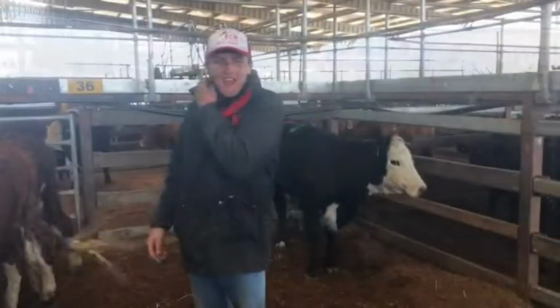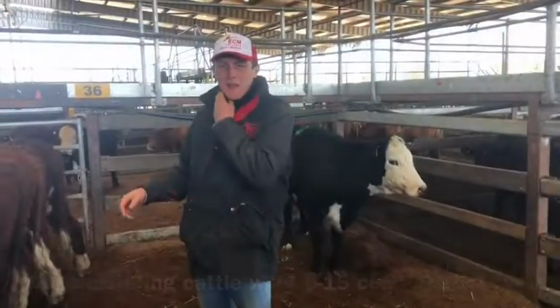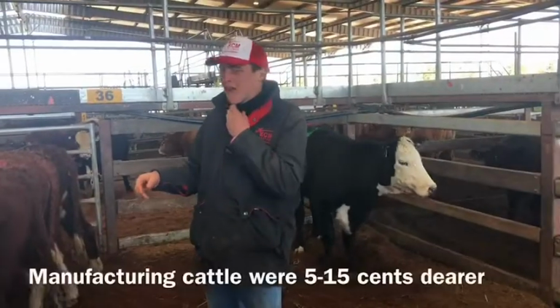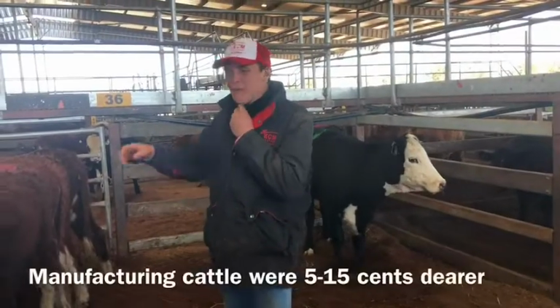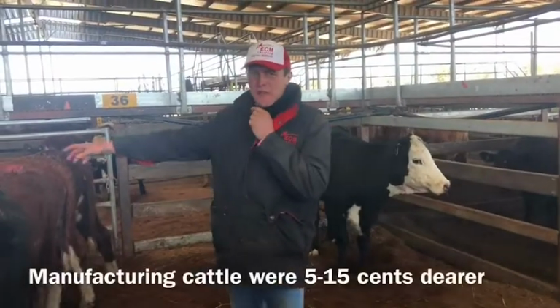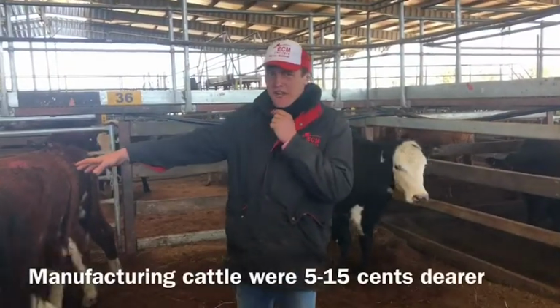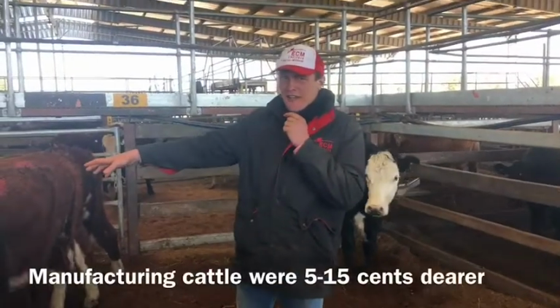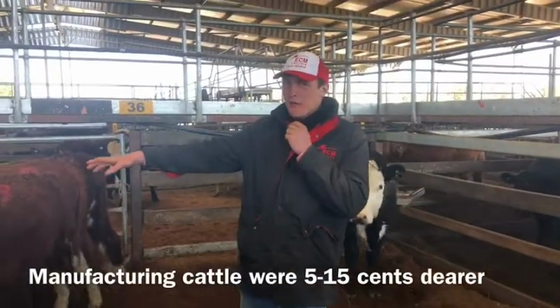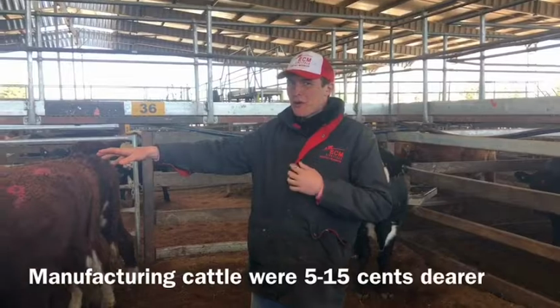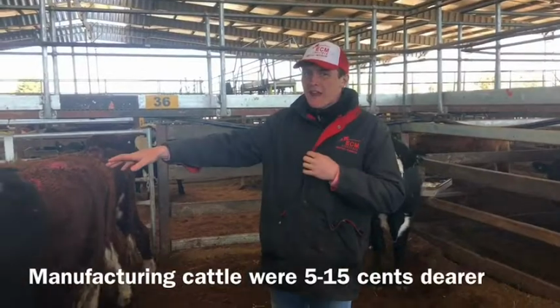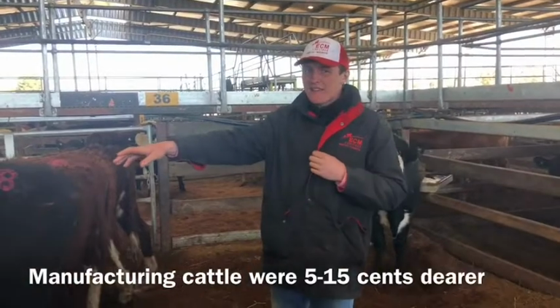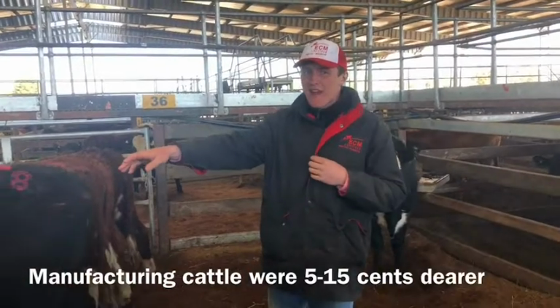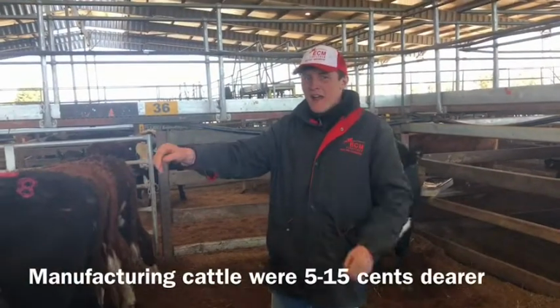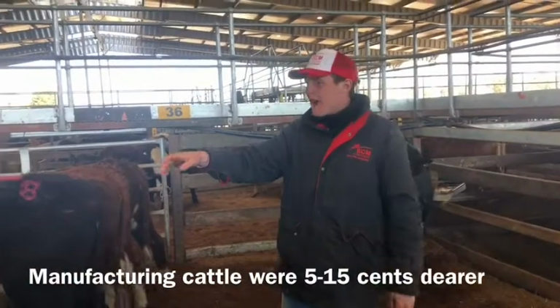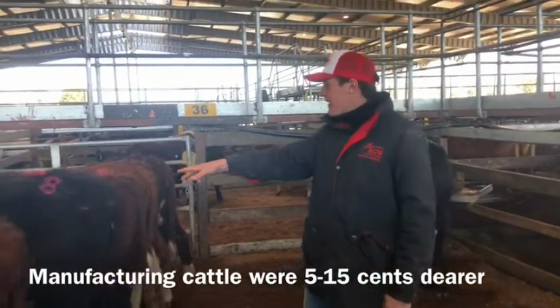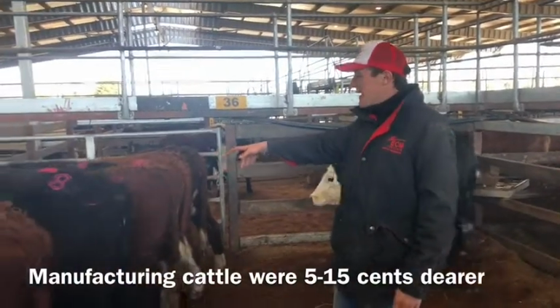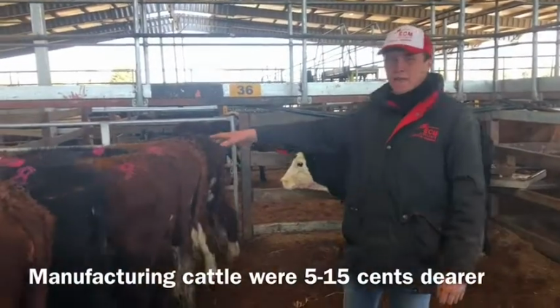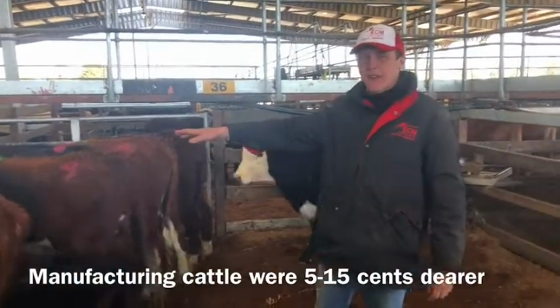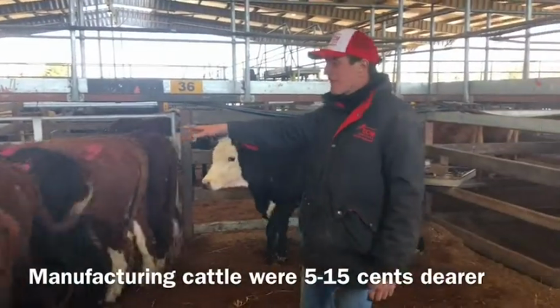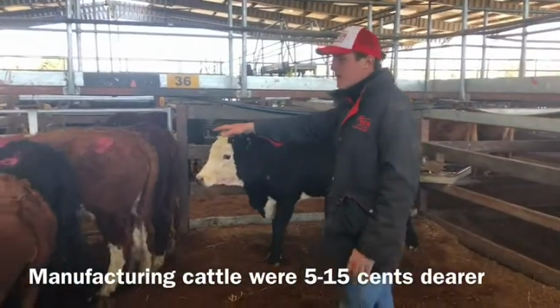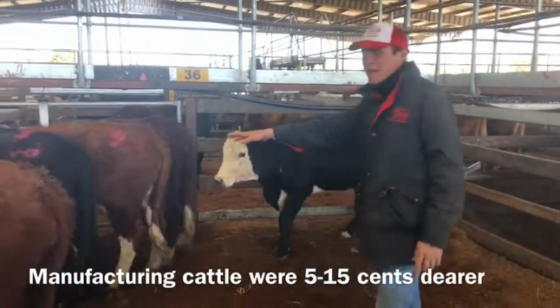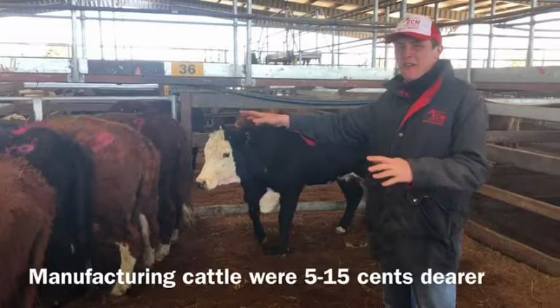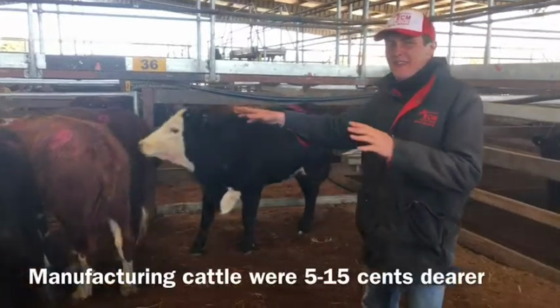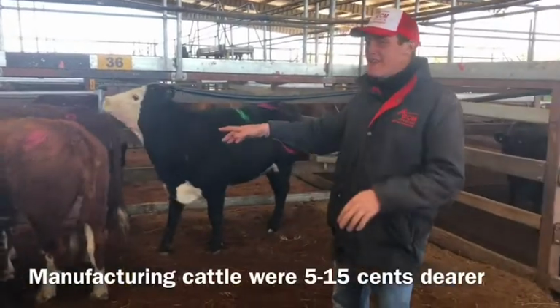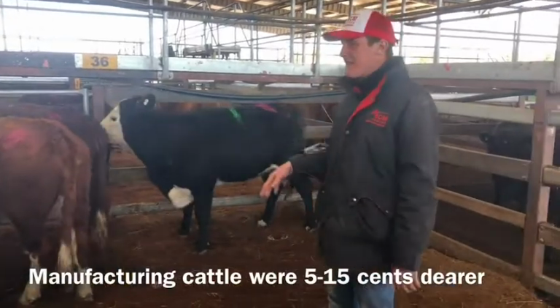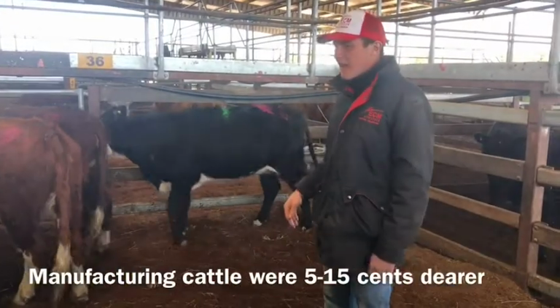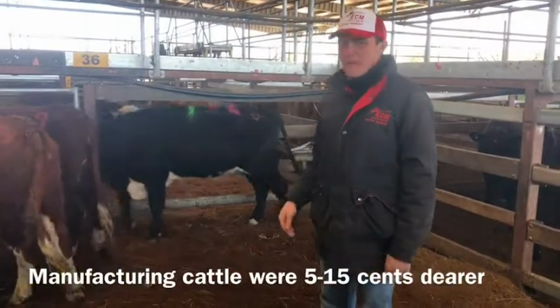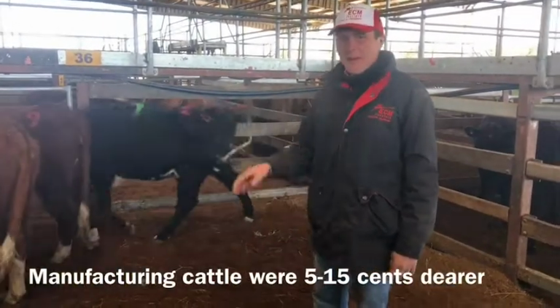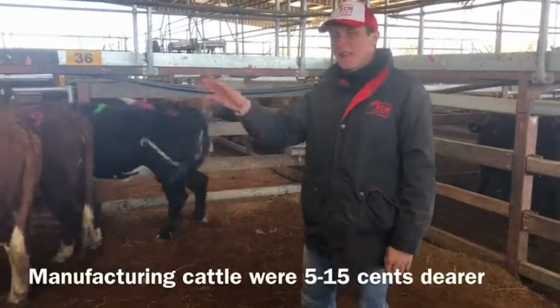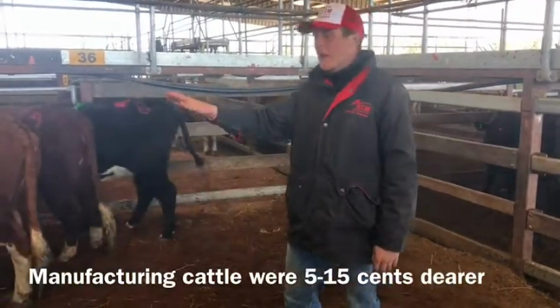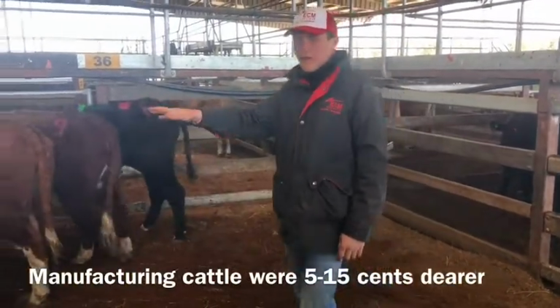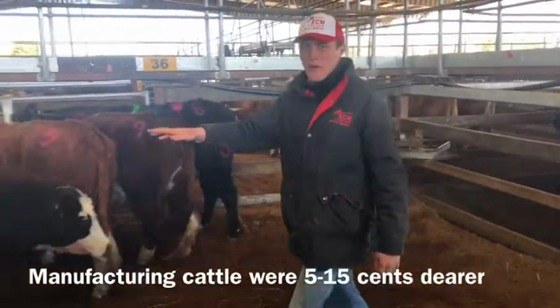G'day everyone. Manufacturing cattle here today were about 12 to 18 cents dearer. These cattle here made from $1.55 to about 206 cents, and a little bit better quality as well.